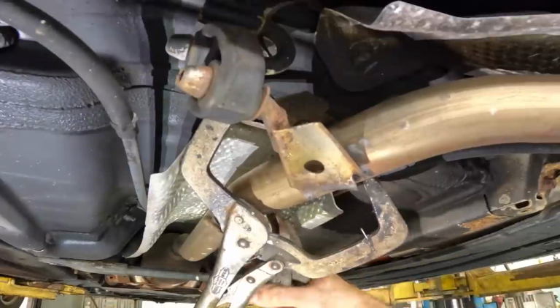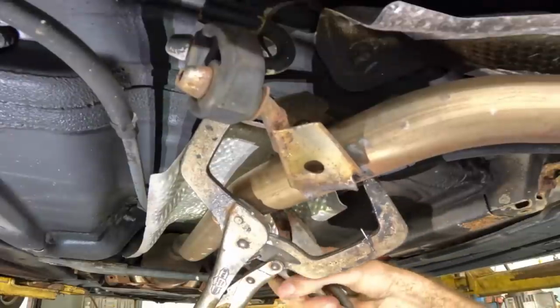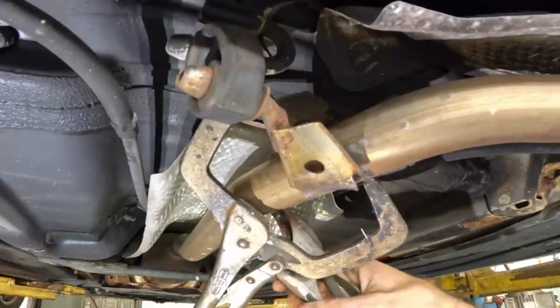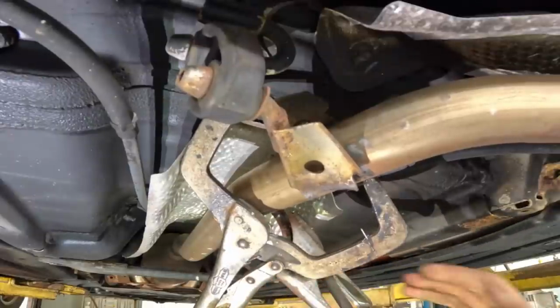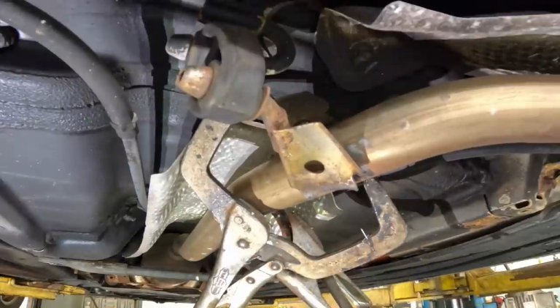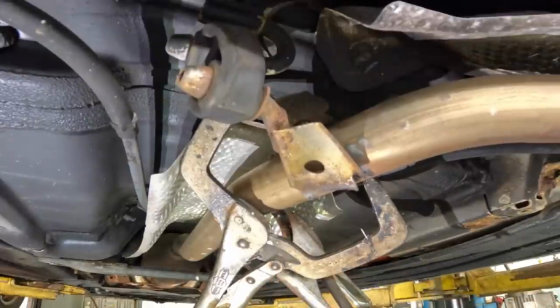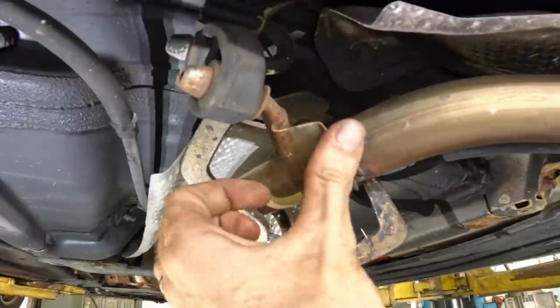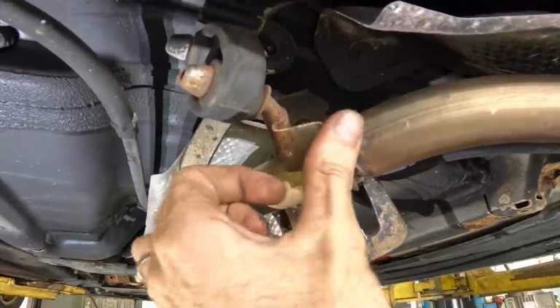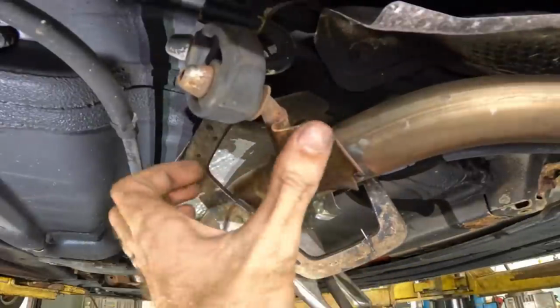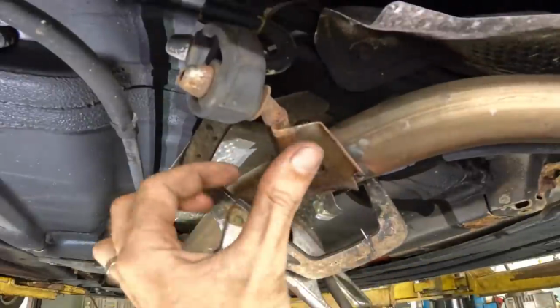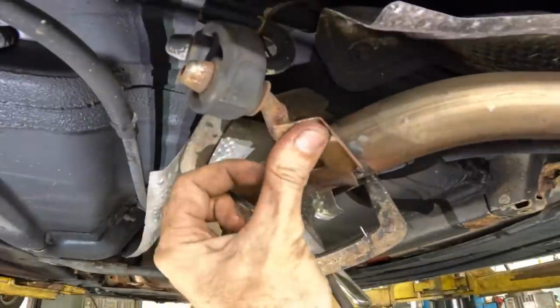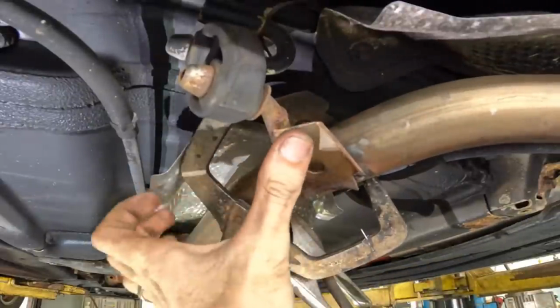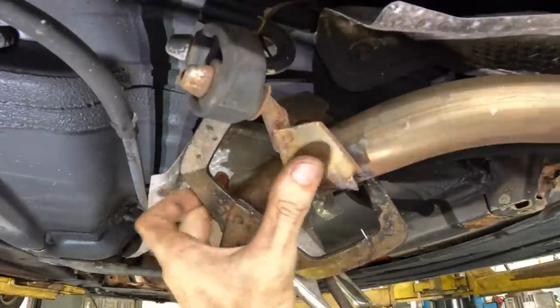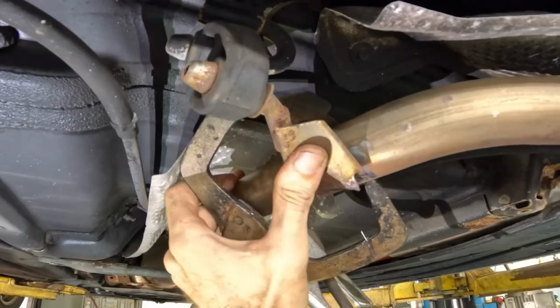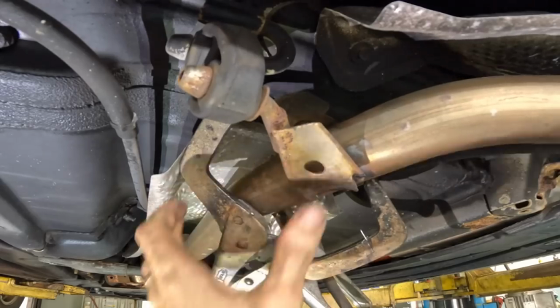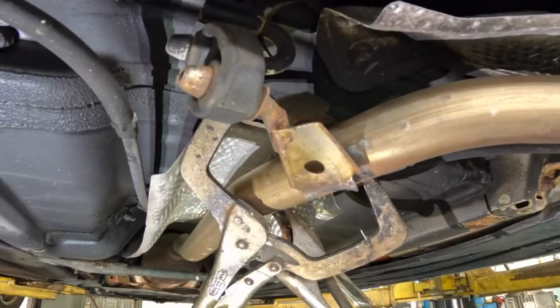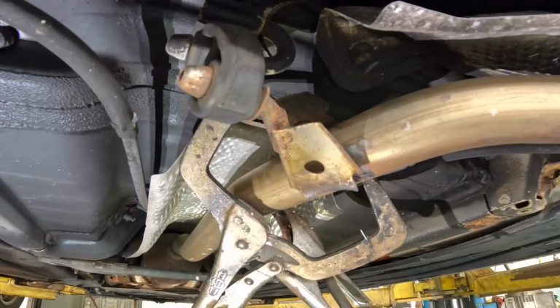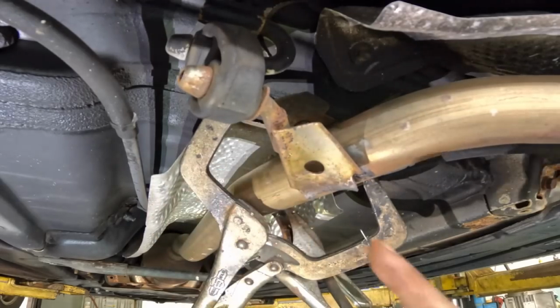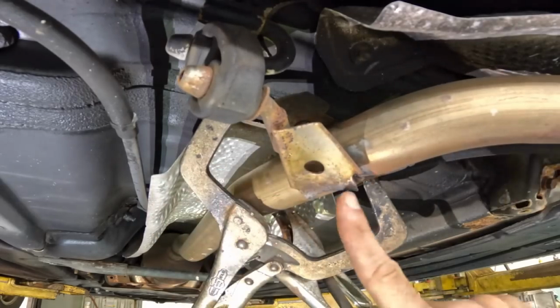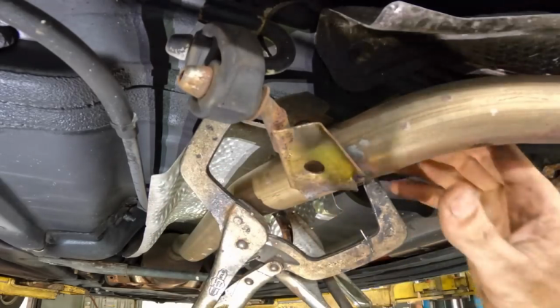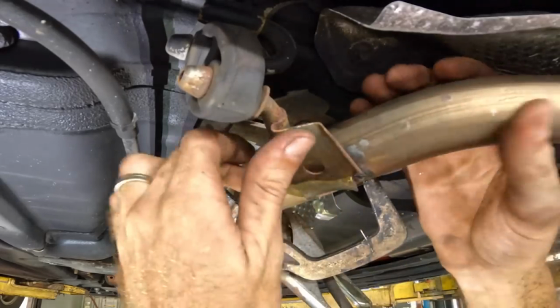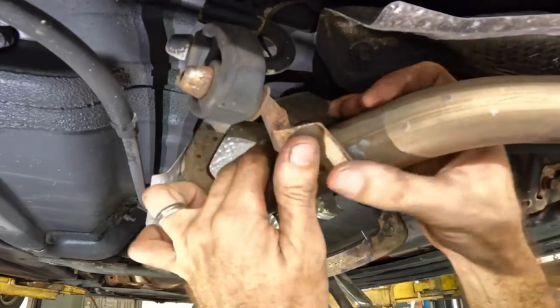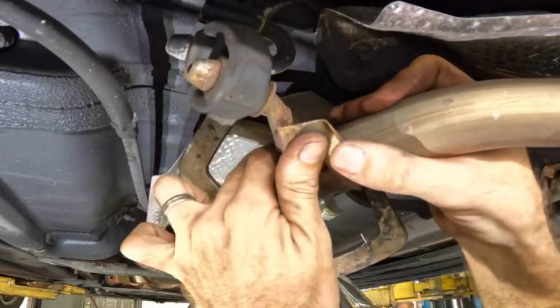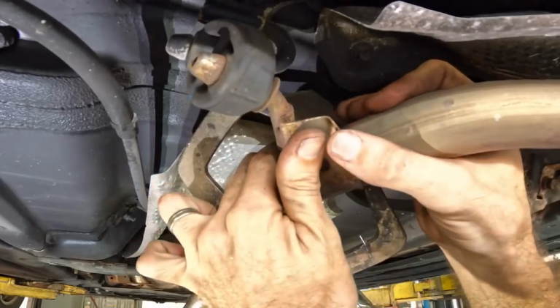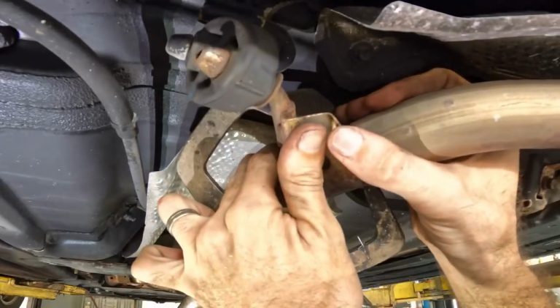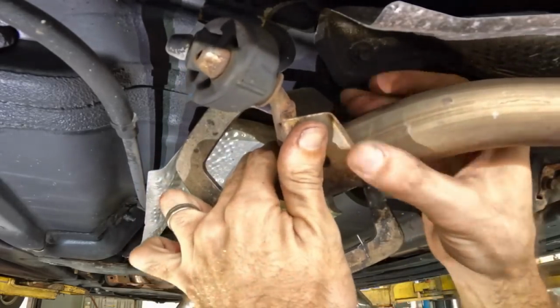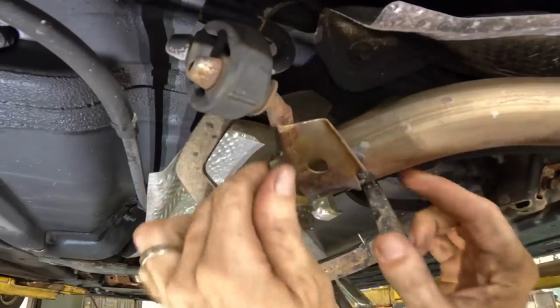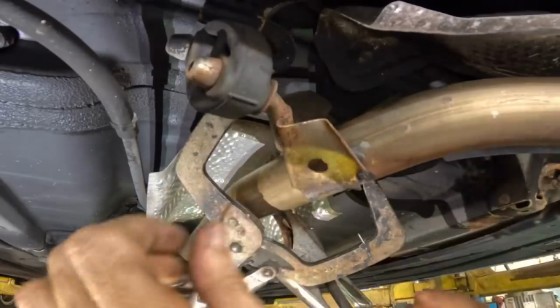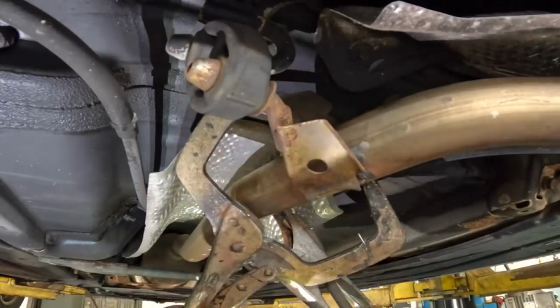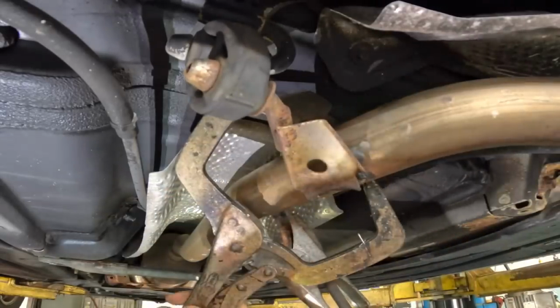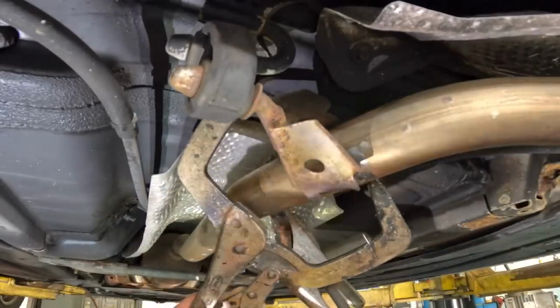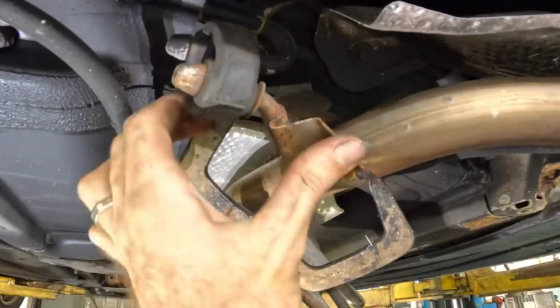Ground clamp, you can go right there. What I think I'll do is tack this on as best I can, and then I'll hammer these boogered-up parts kind of flat and then re-weld them.